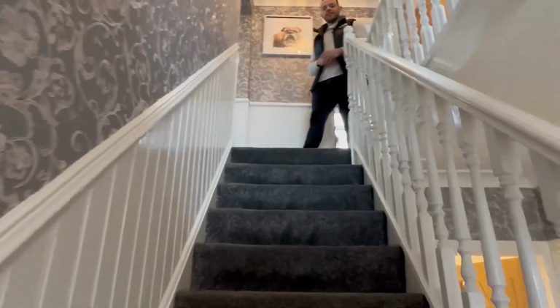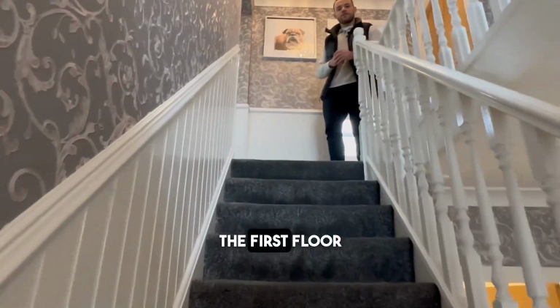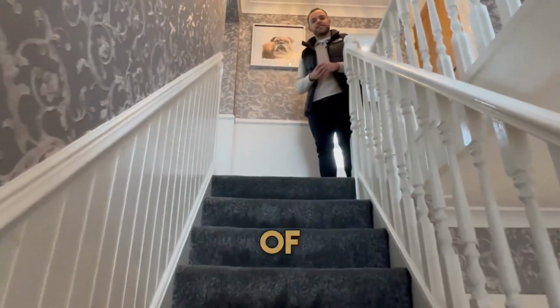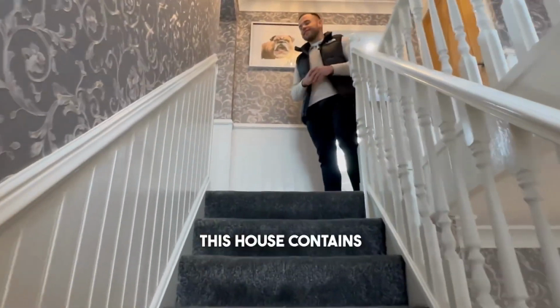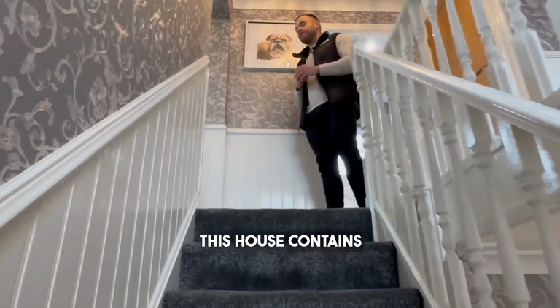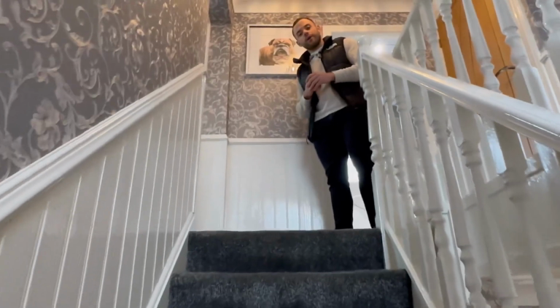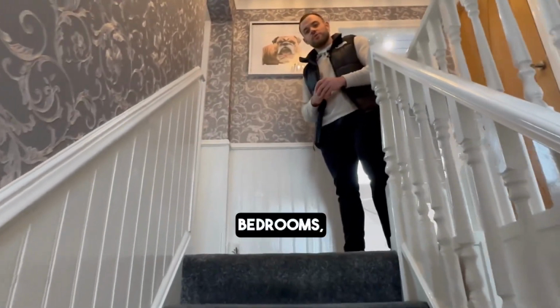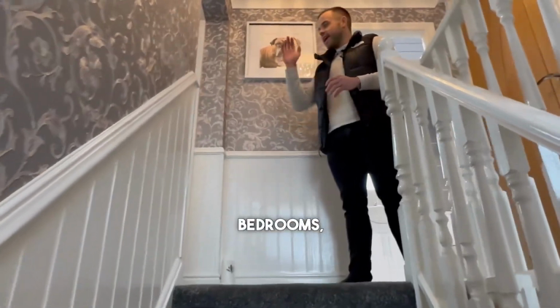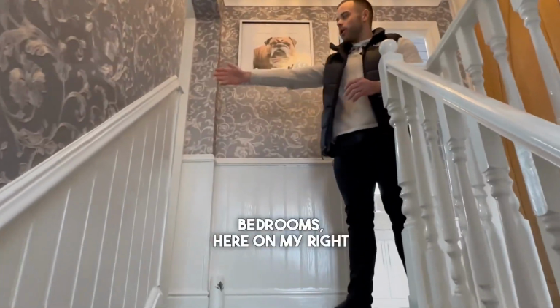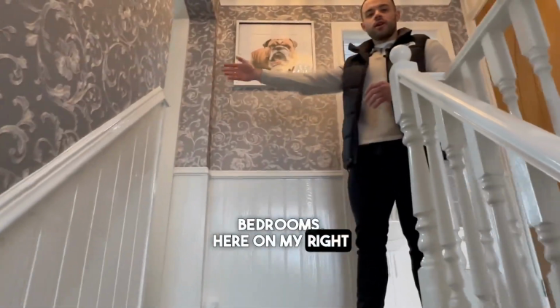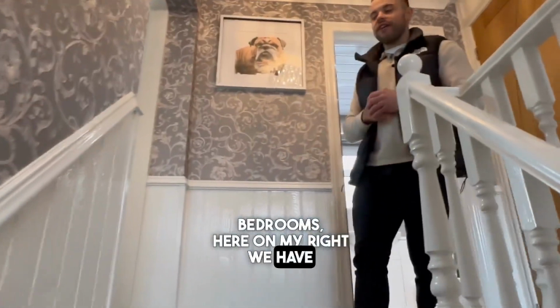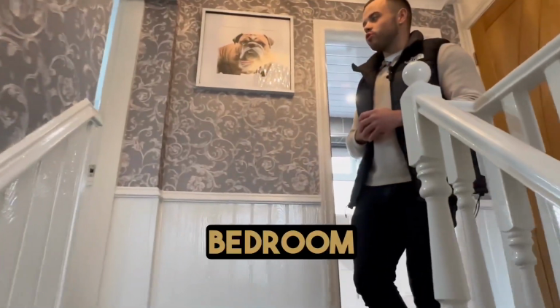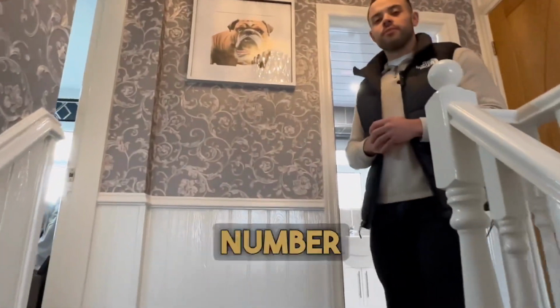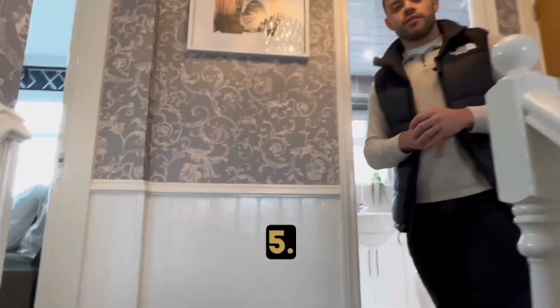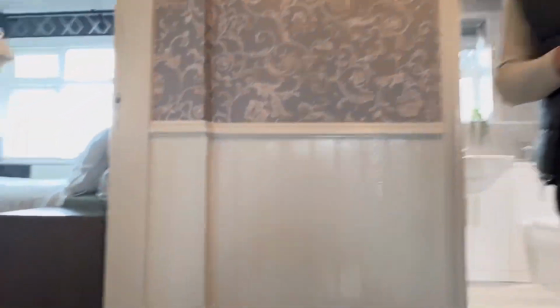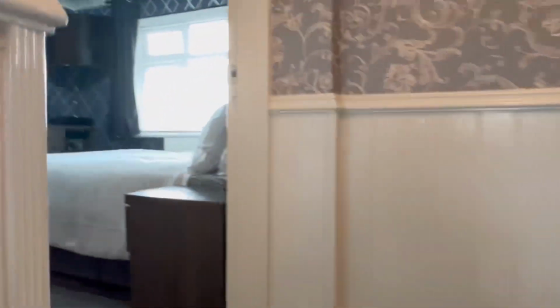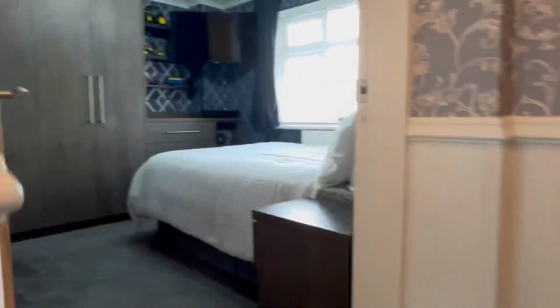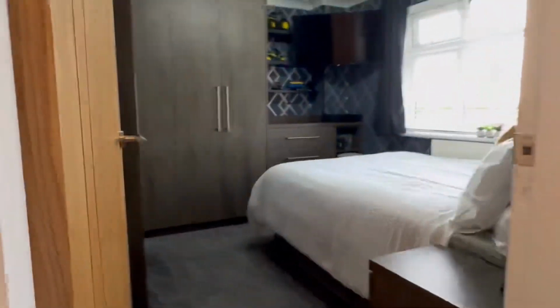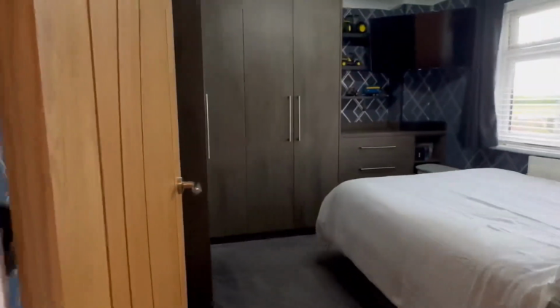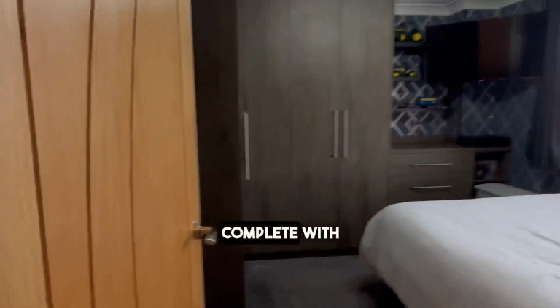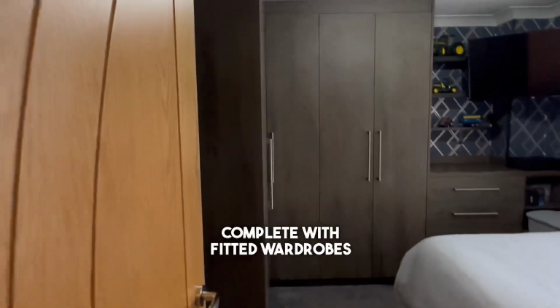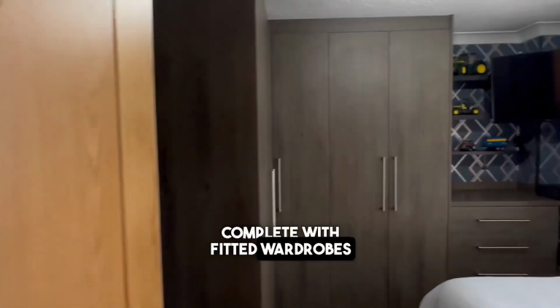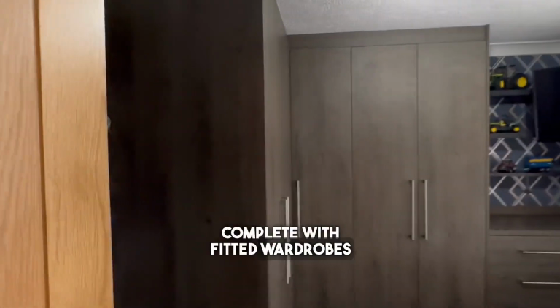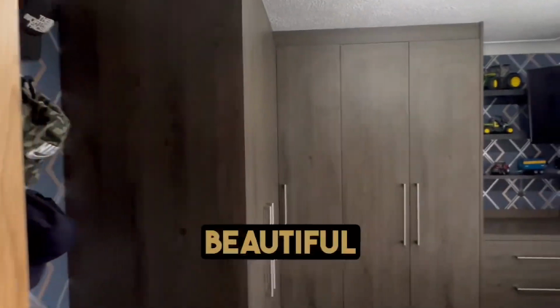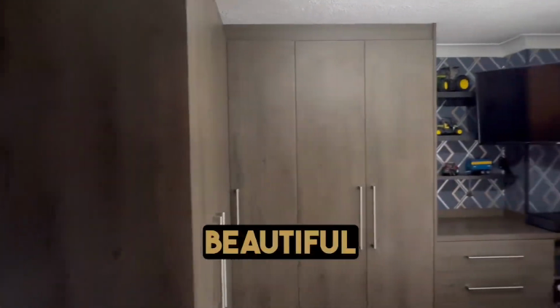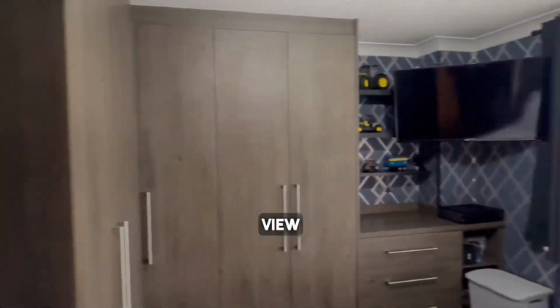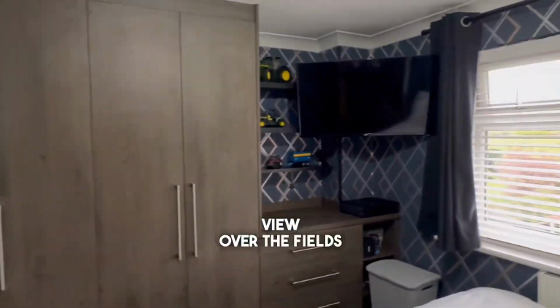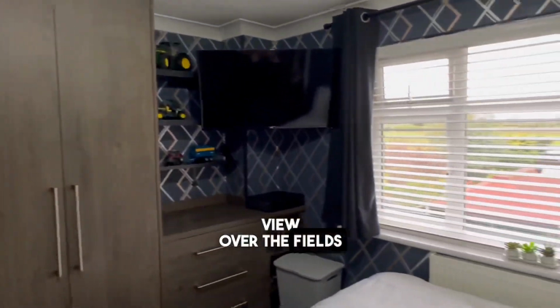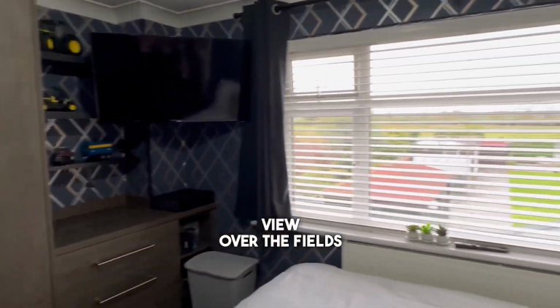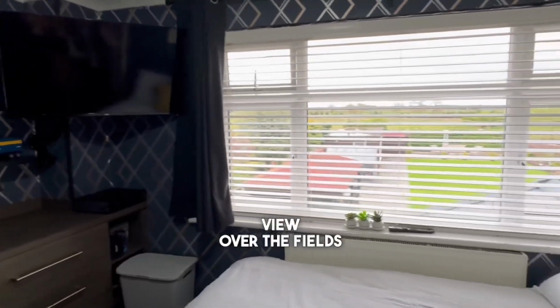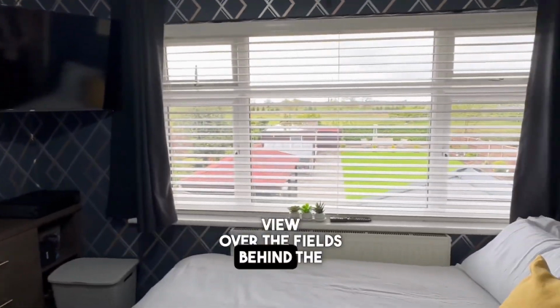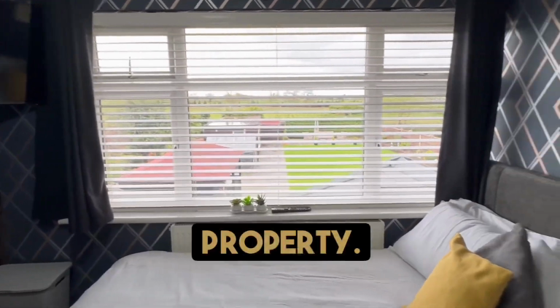The first floor of this house contains five bedrooms. Here on my right we have bedroom number five, complete with fitted wardrobes and a beautiful view over the fields behind the property.